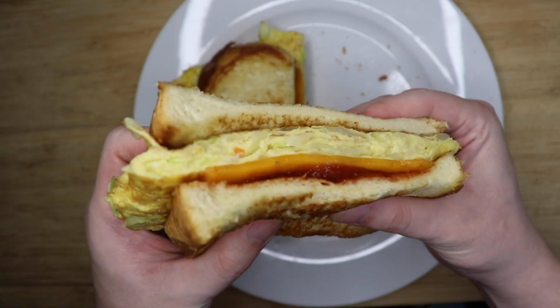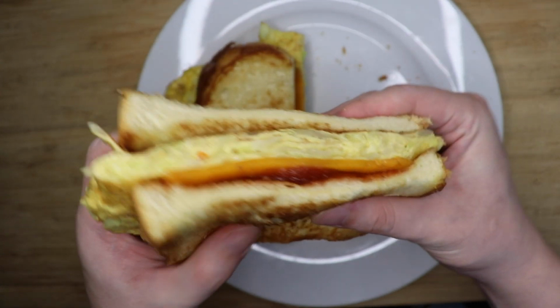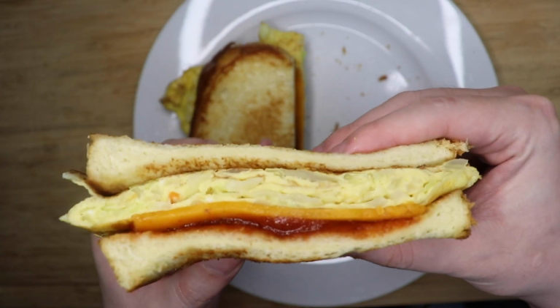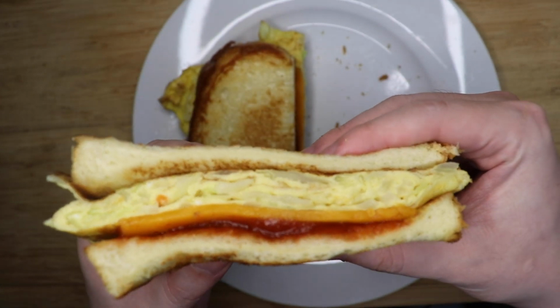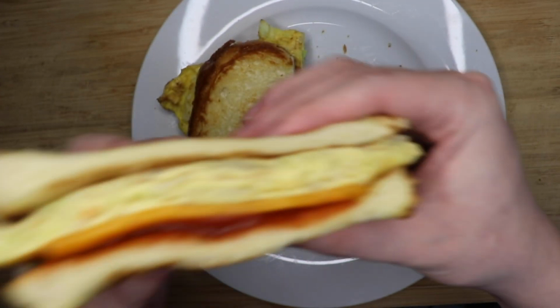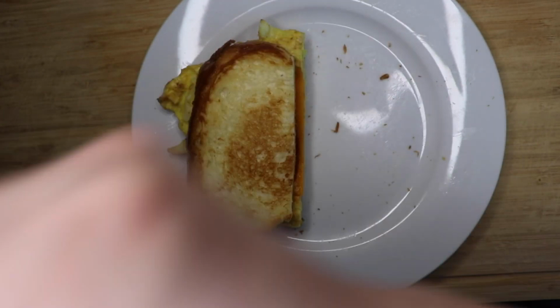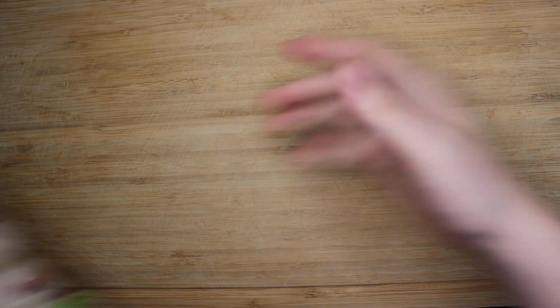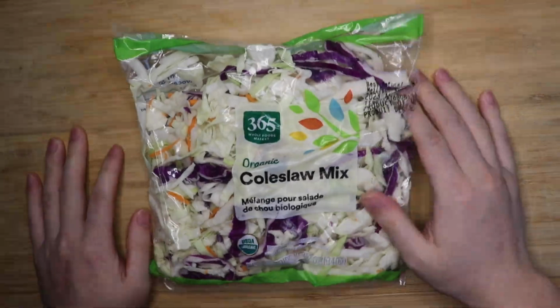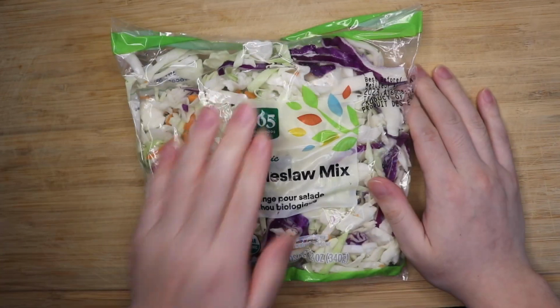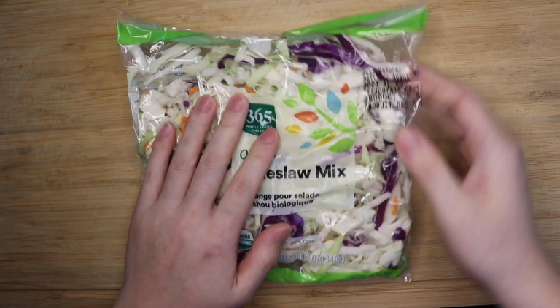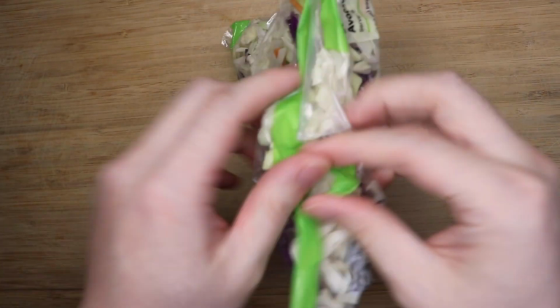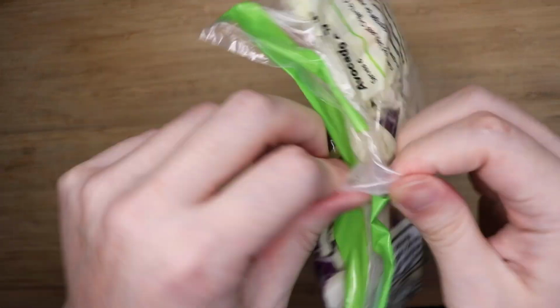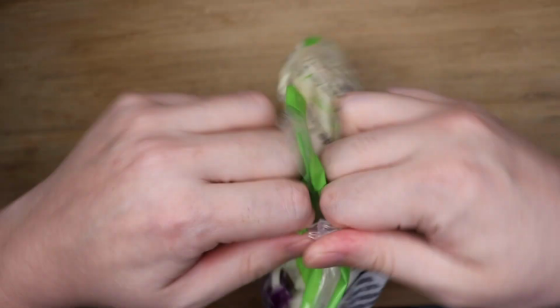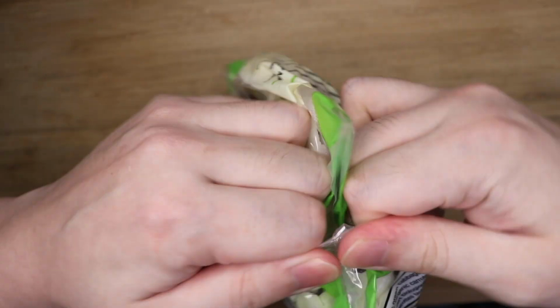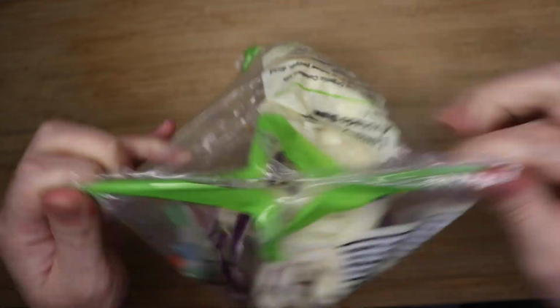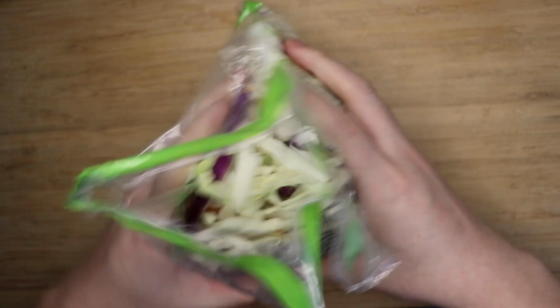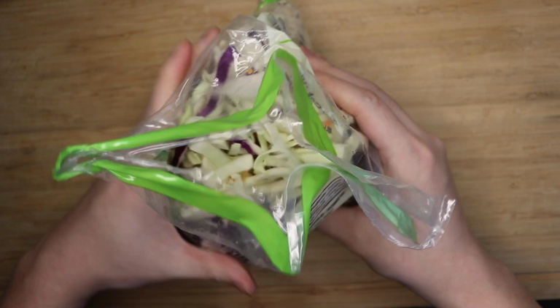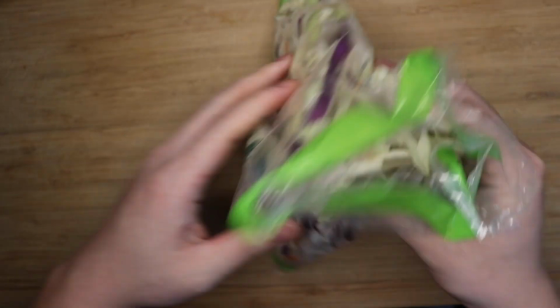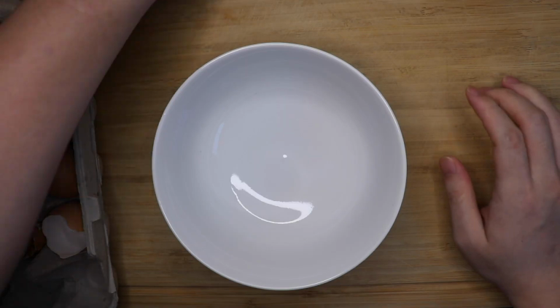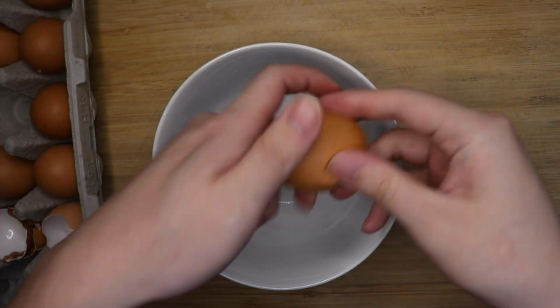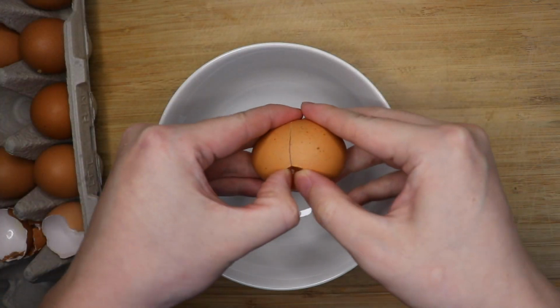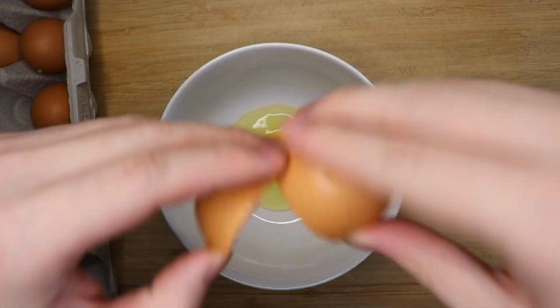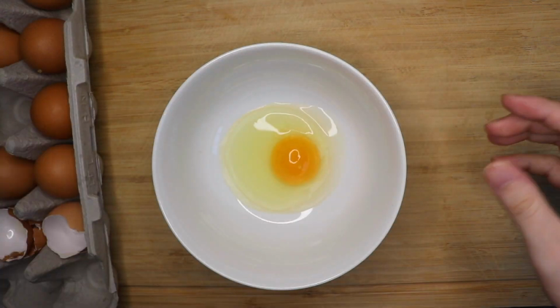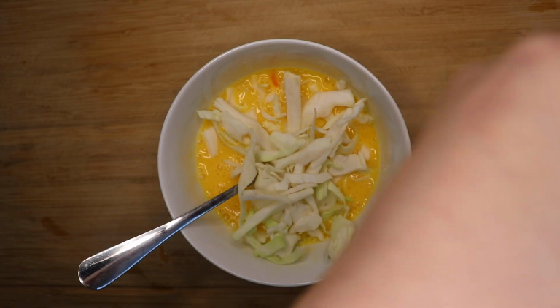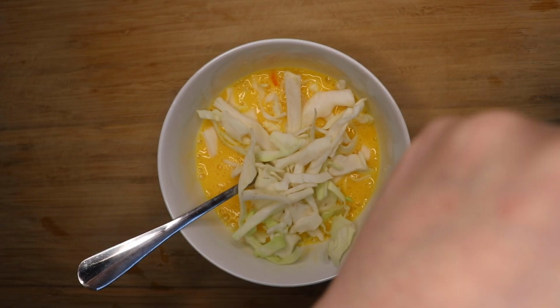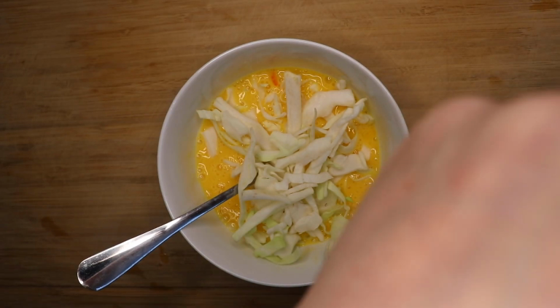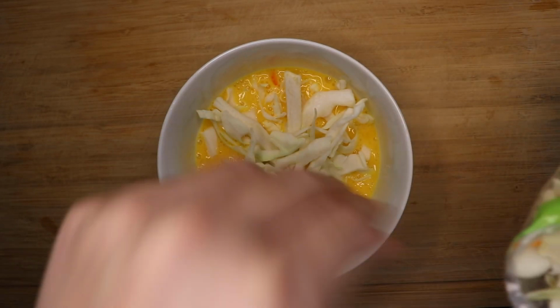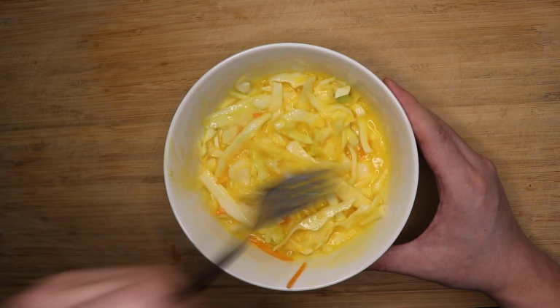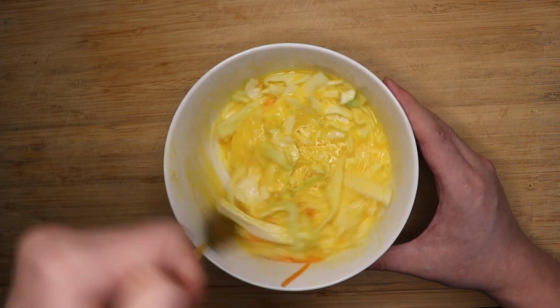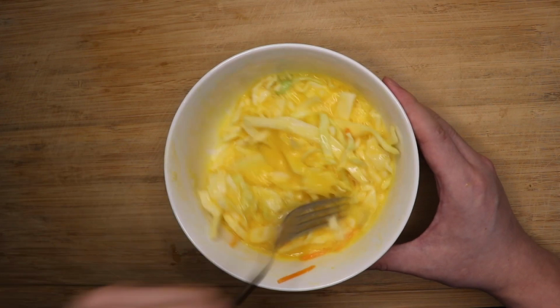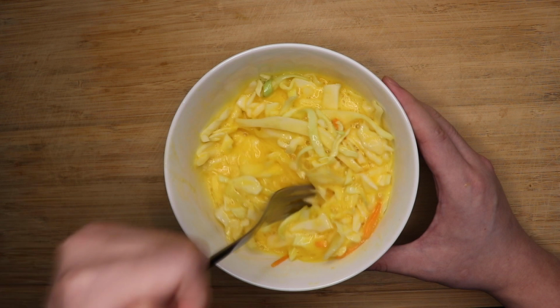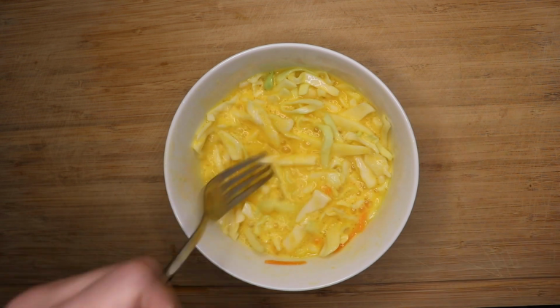And I guess this is healthy because we begin with some coleslaw mix. Okay, stay with me on this — this is good. For one sandwich, take about two eggs and mix in one cup of this coleslaw mix. You can grate your own cabbage and carrots too, of course.